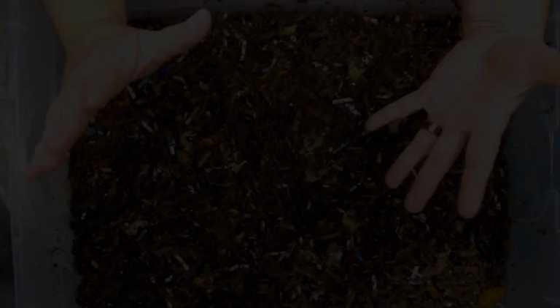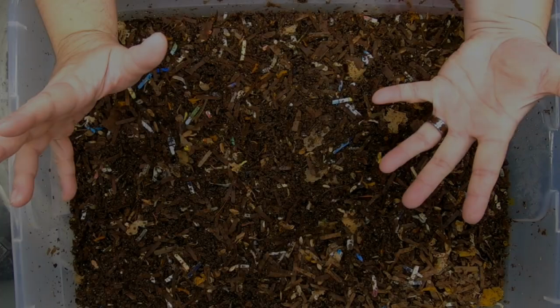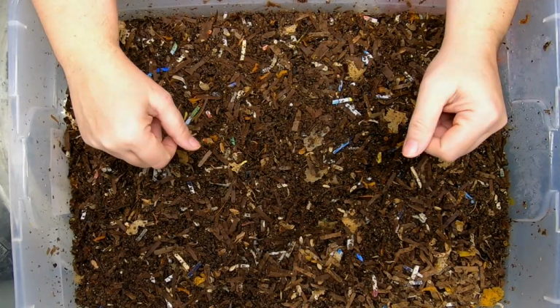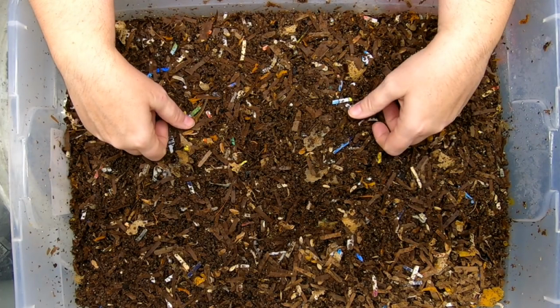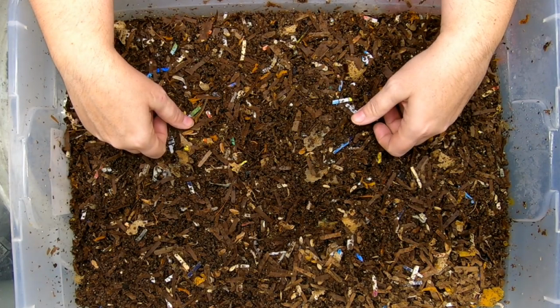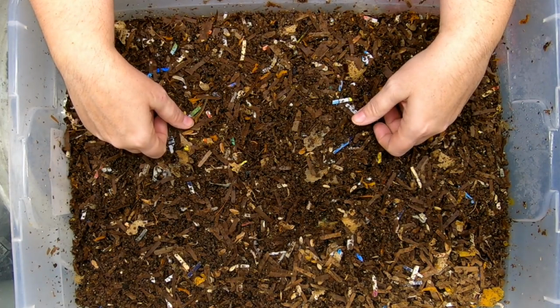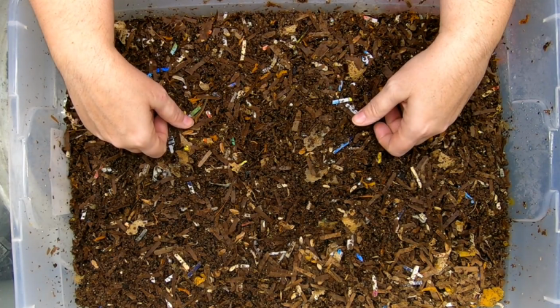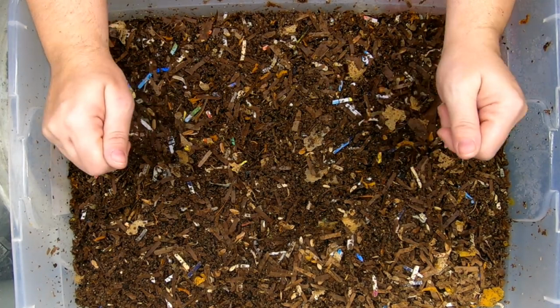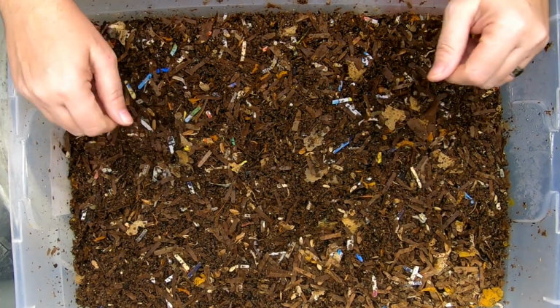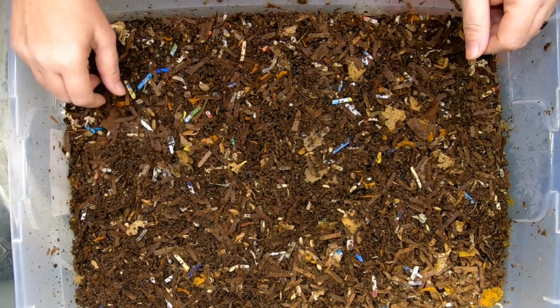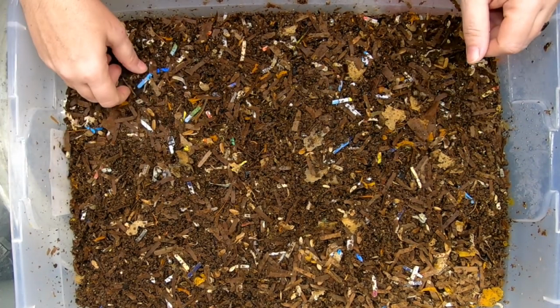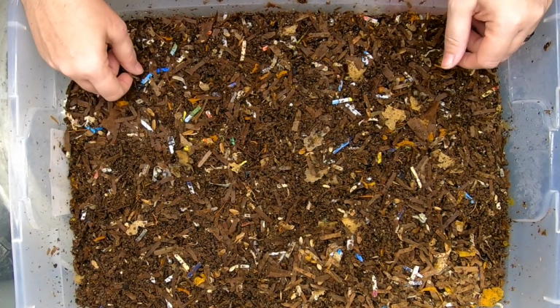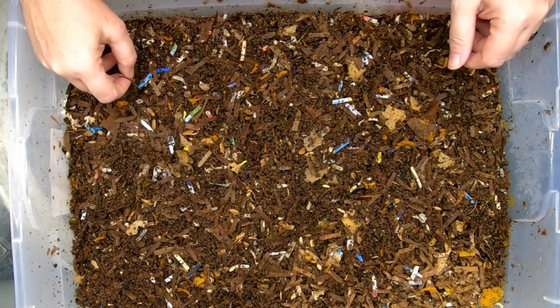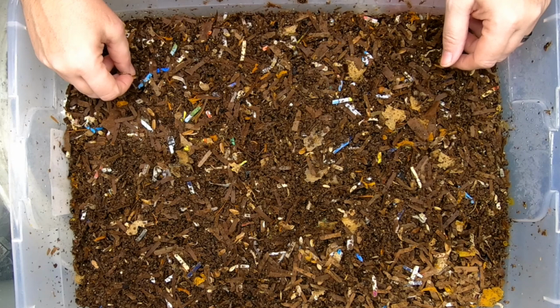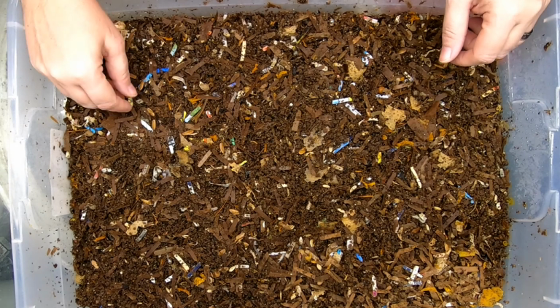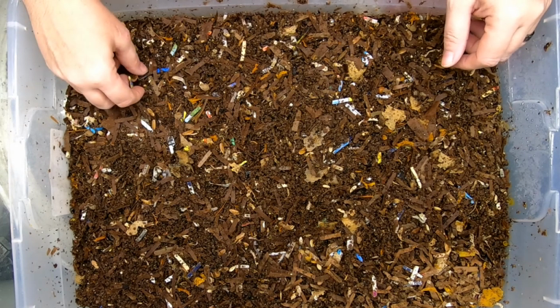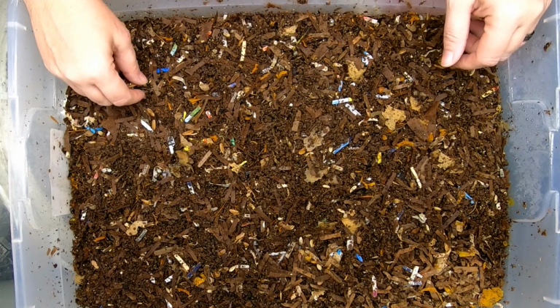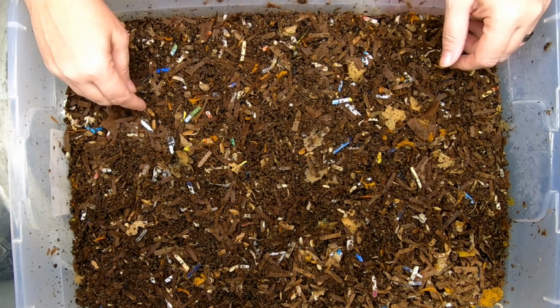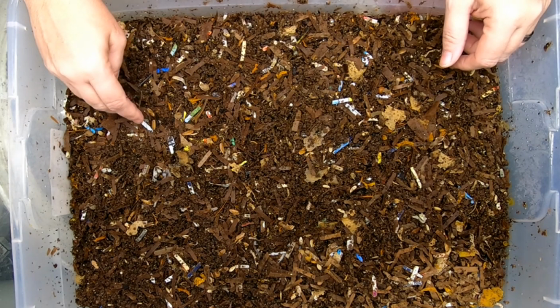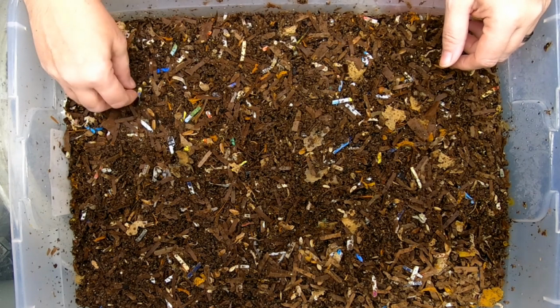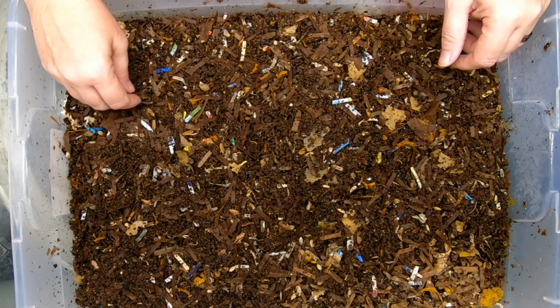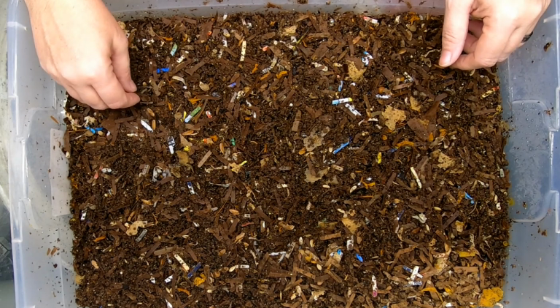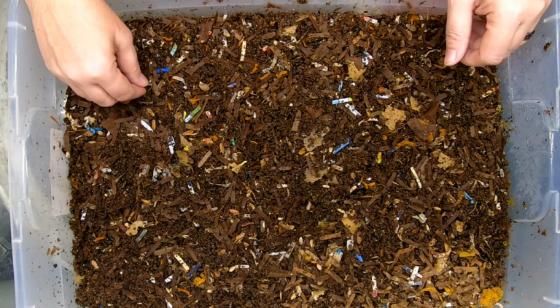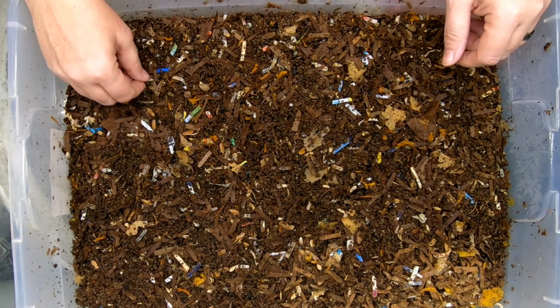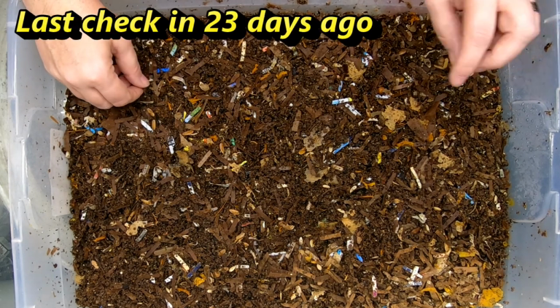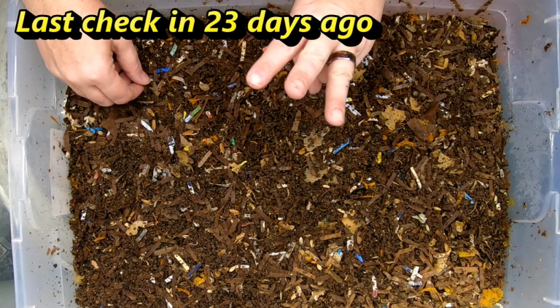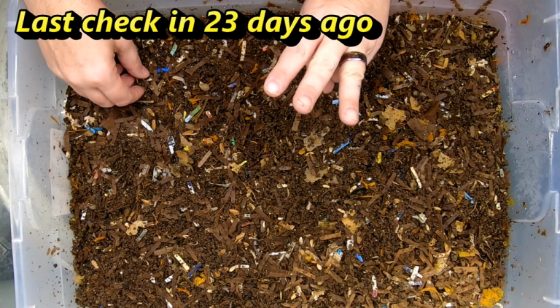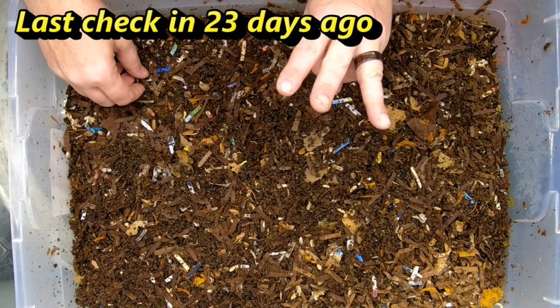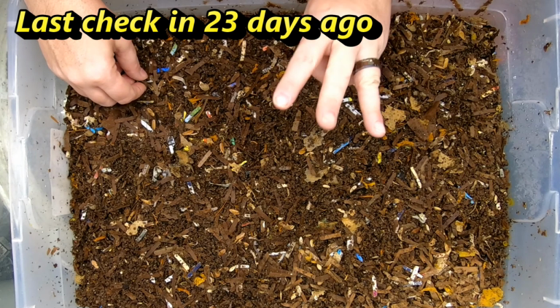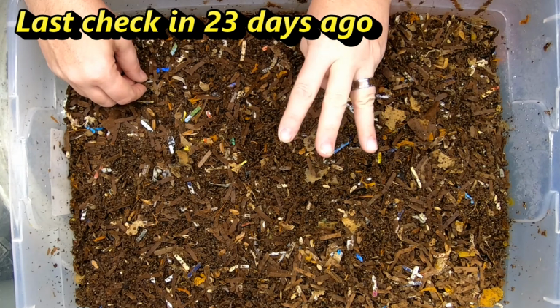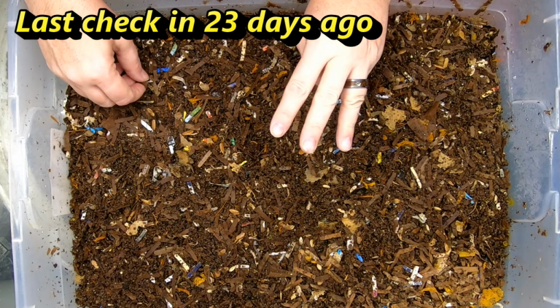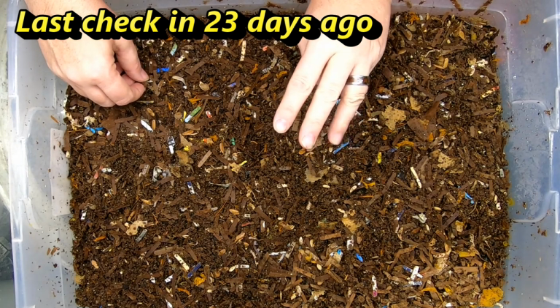Hey guys, it's Anne. Welcome to the channel. Today we're going to be looking in on my red wigglers. These guys are troopers. In this video, what we're going to do is we're going to take a look at my three red wiggler bins.